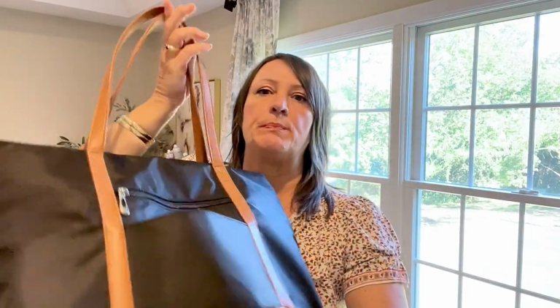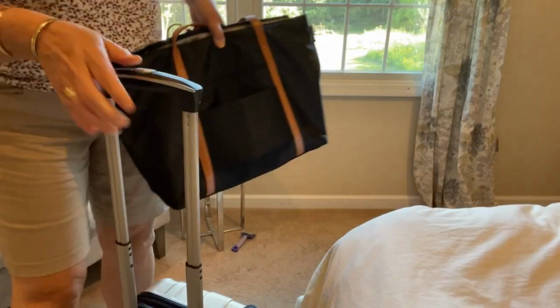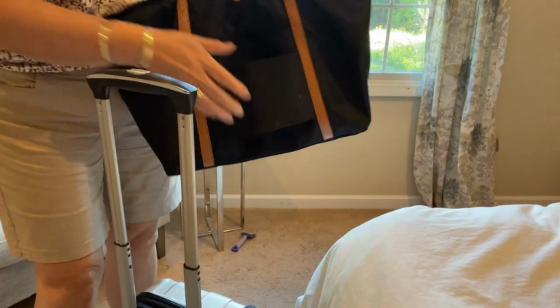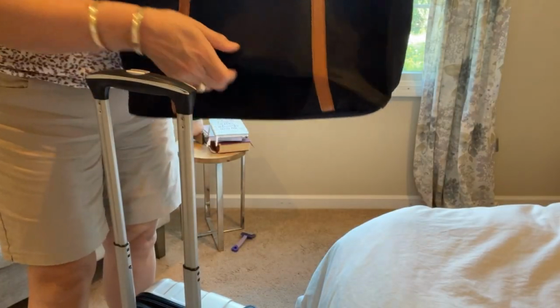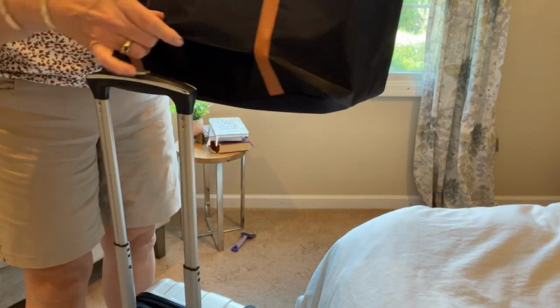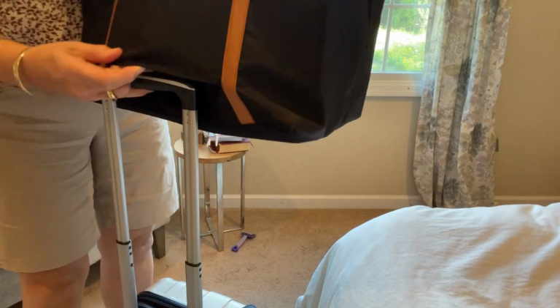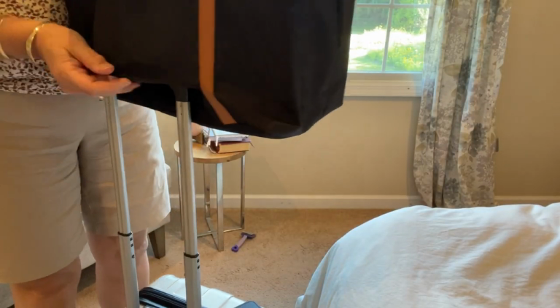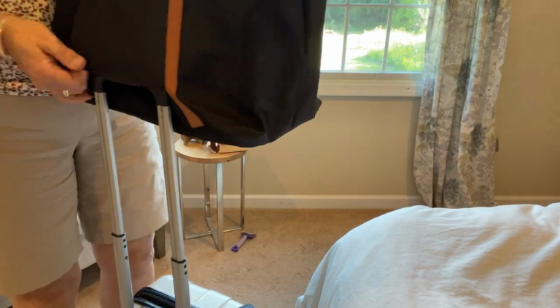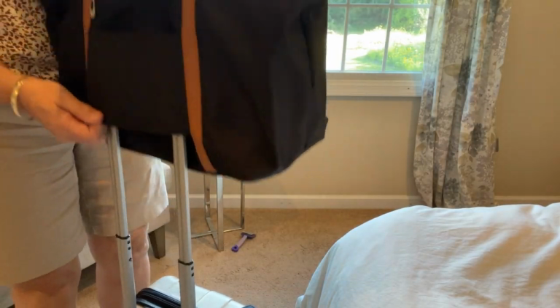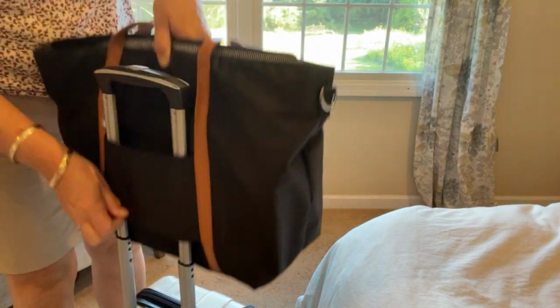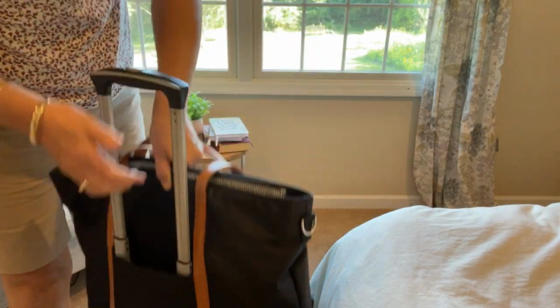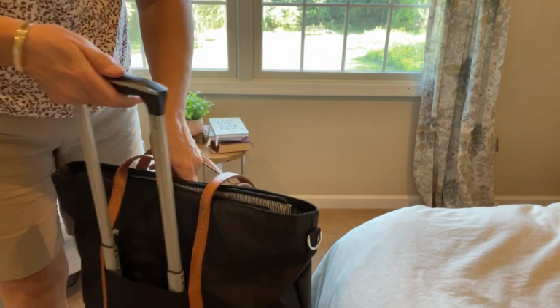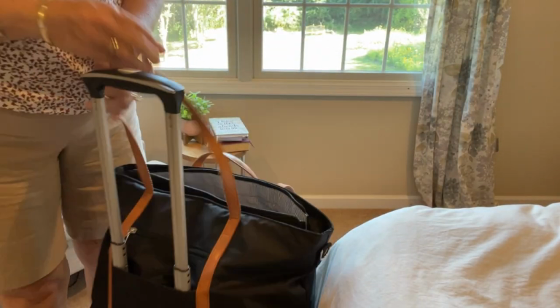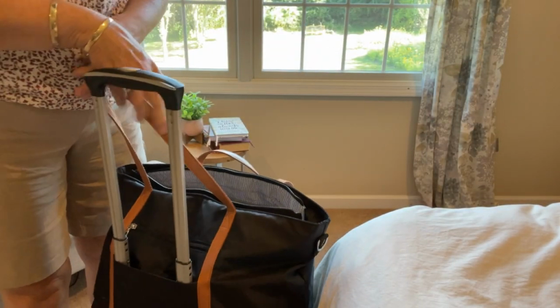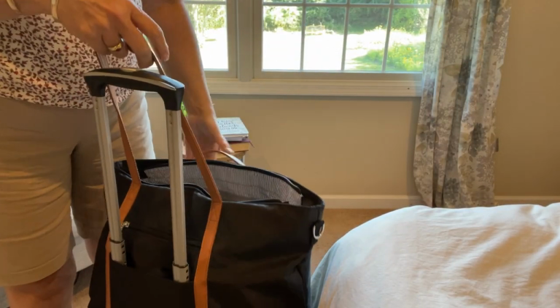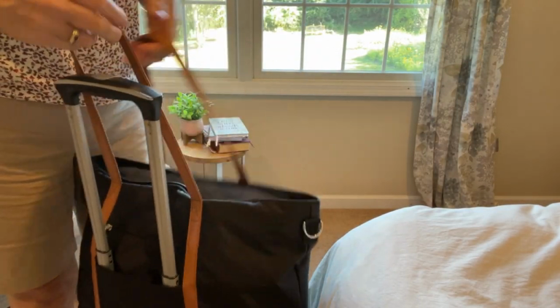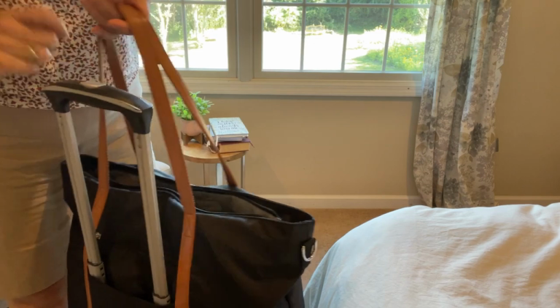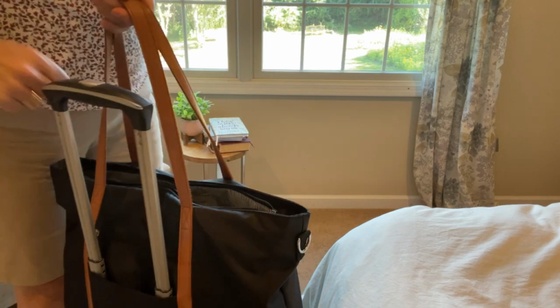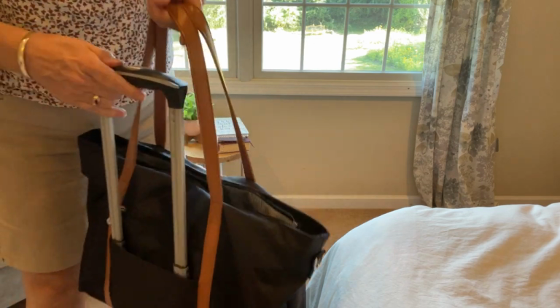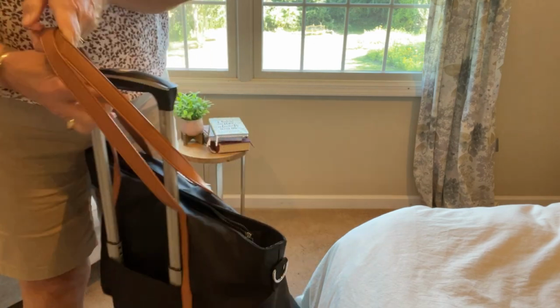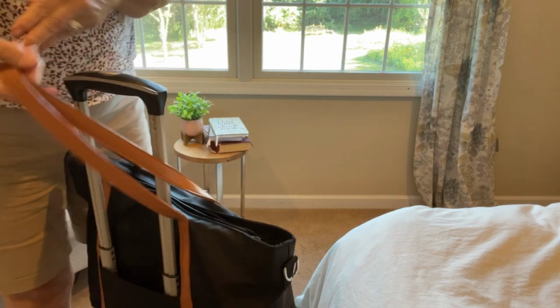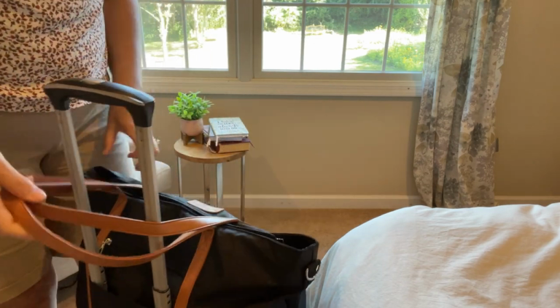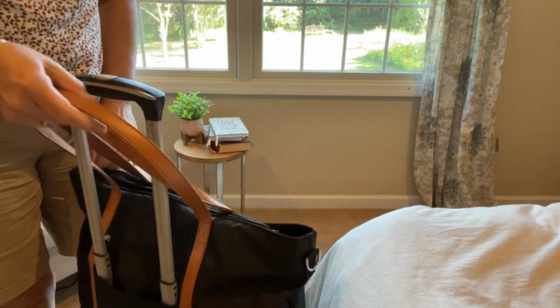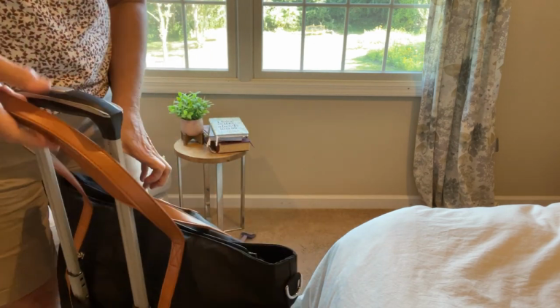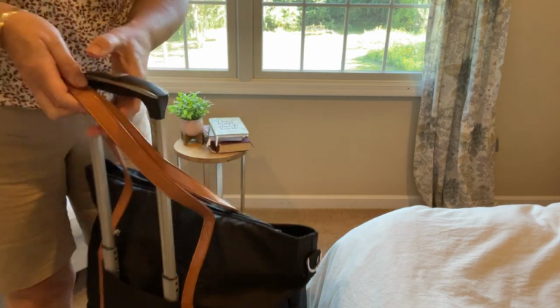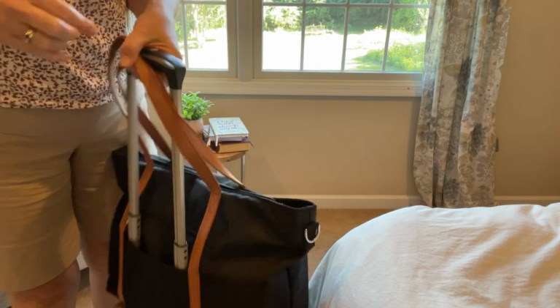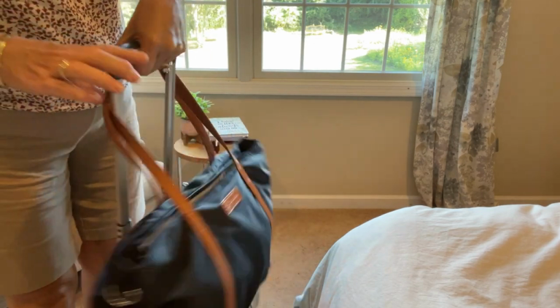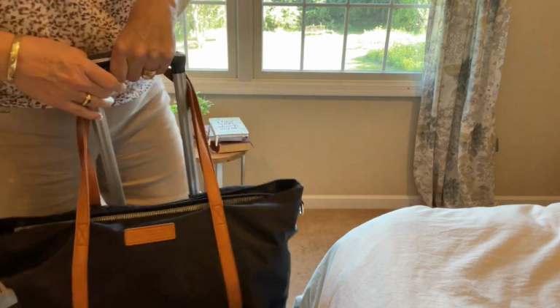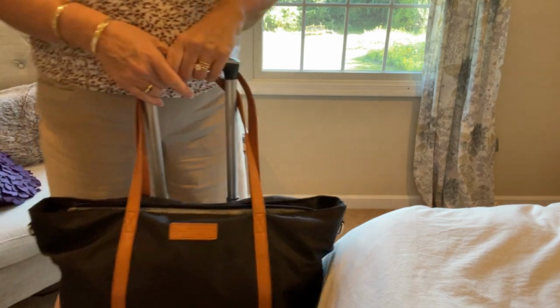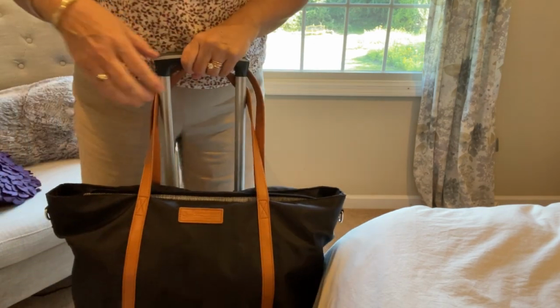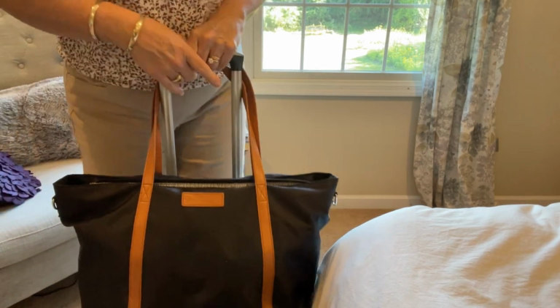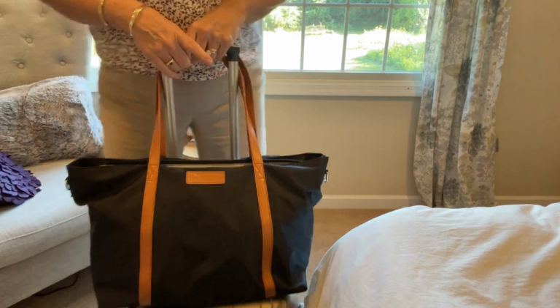My favorite feature is this little strap in the back that goes over your luggage handle so that you can easily tote it around an airport or wherever you're traveling. Highly recommend.